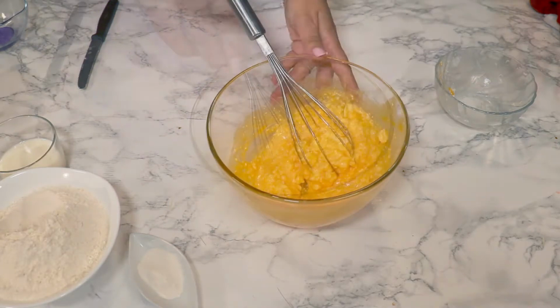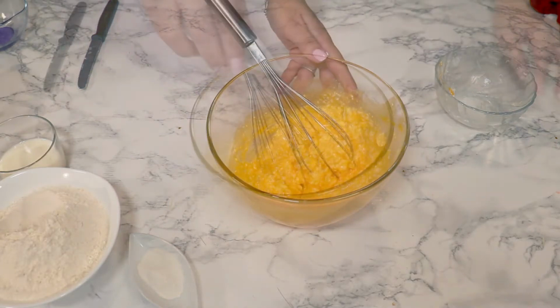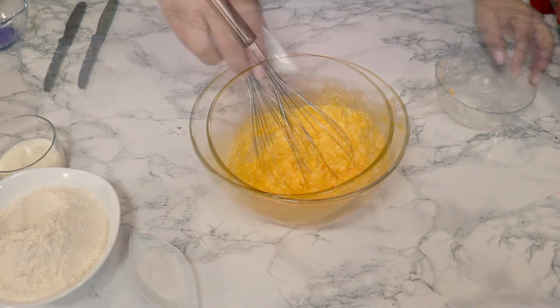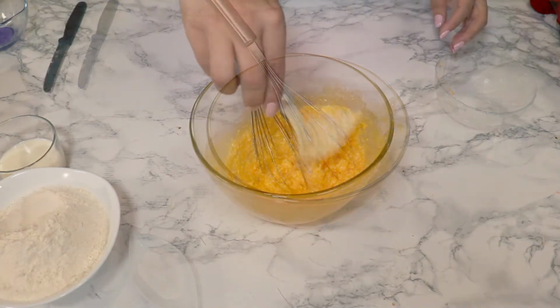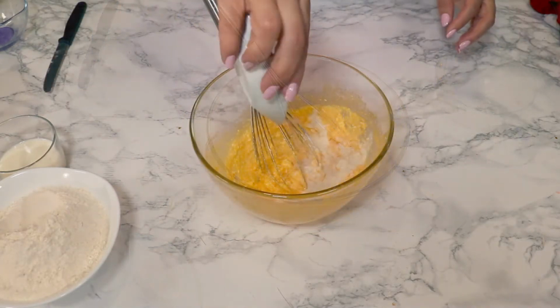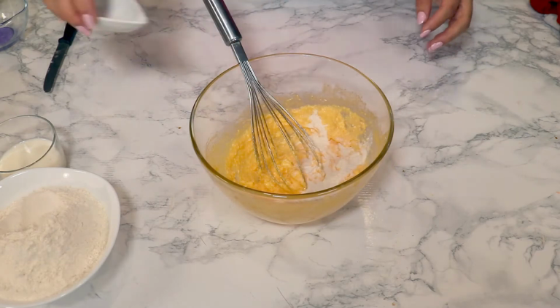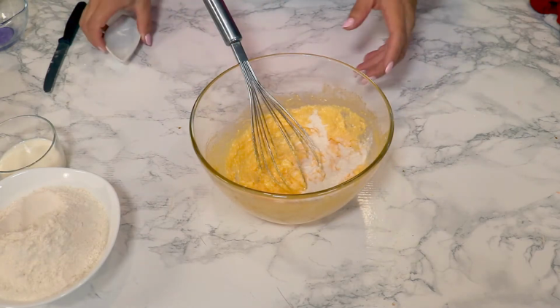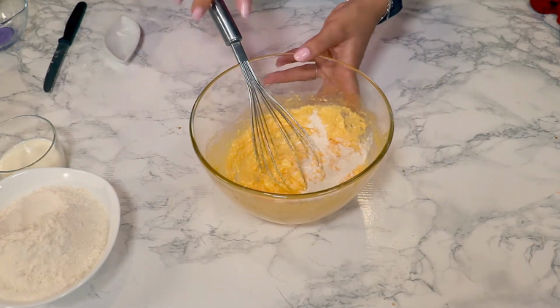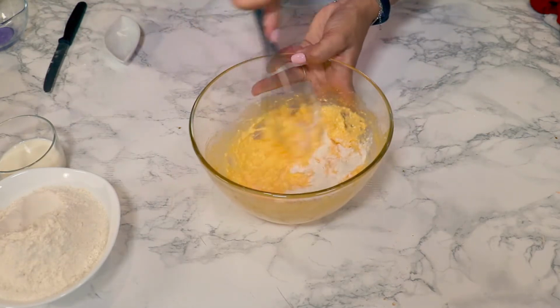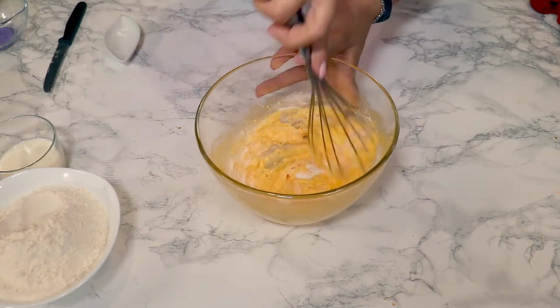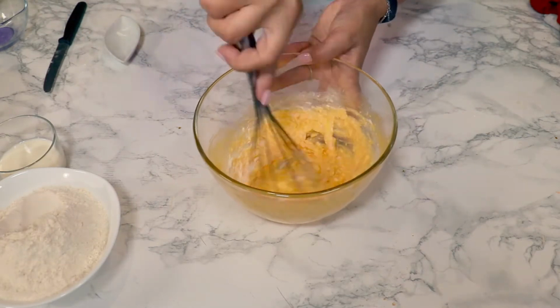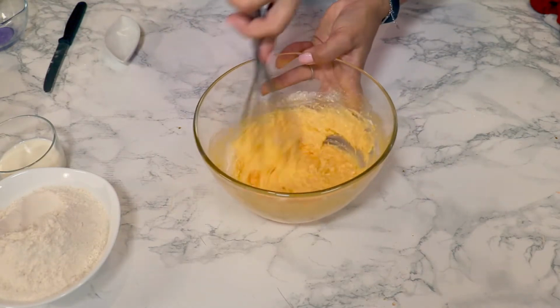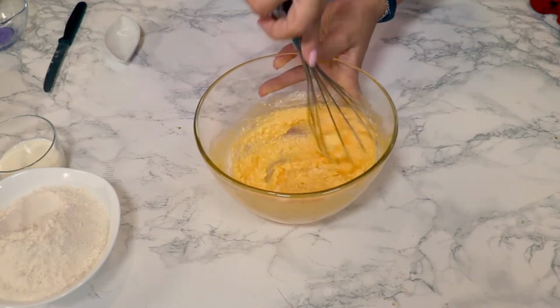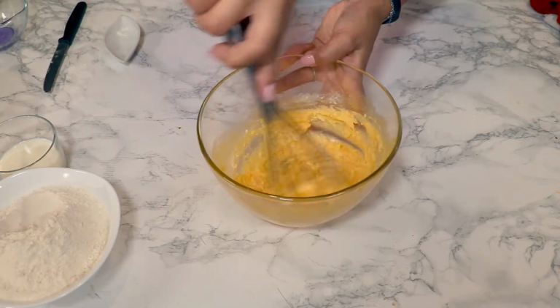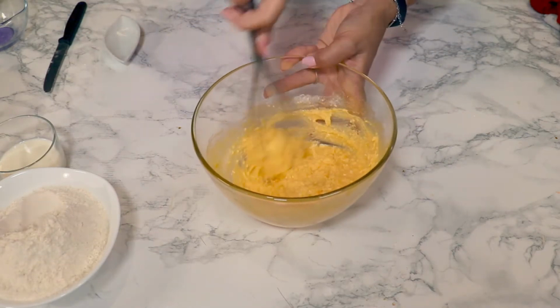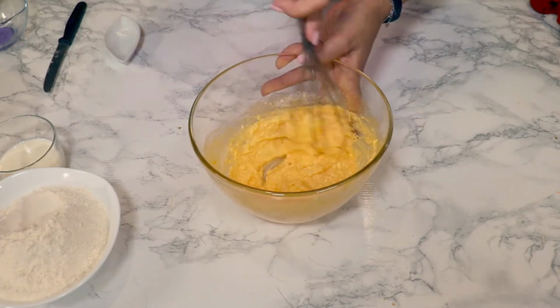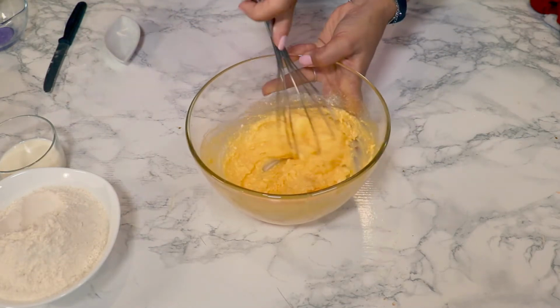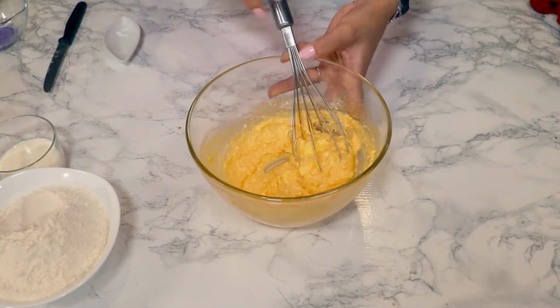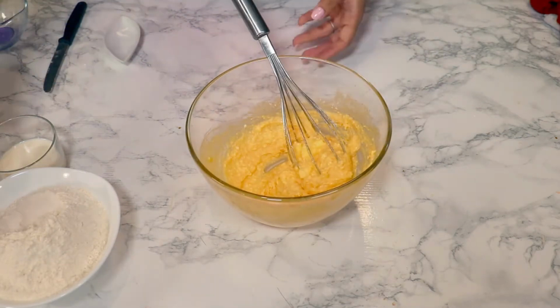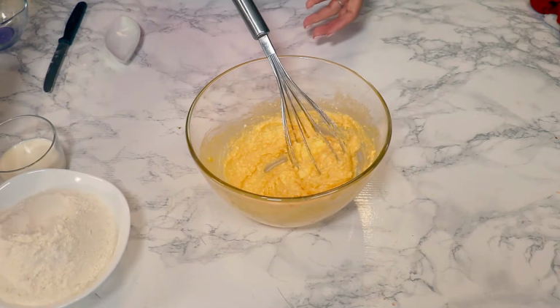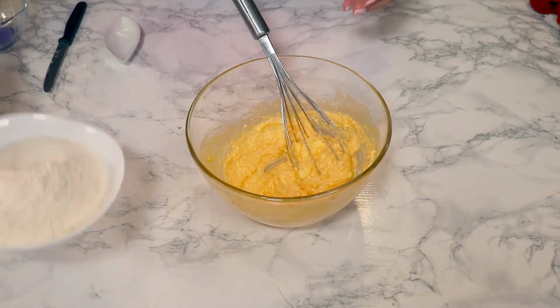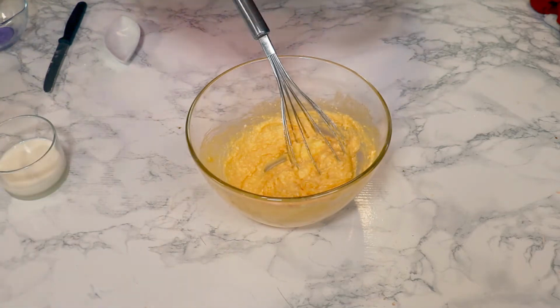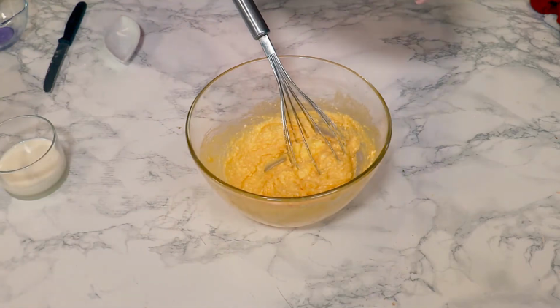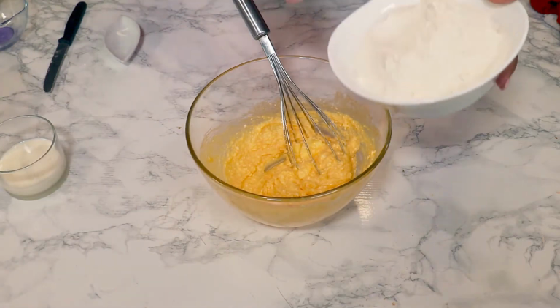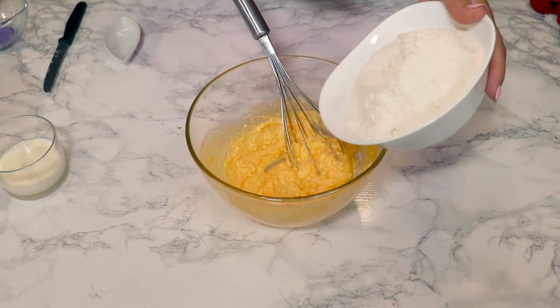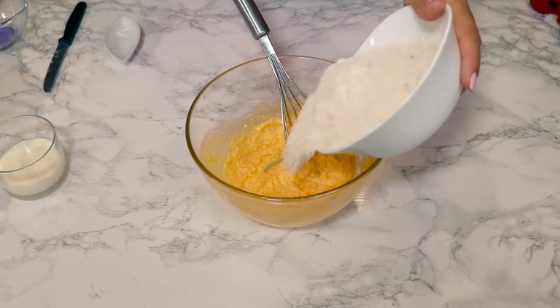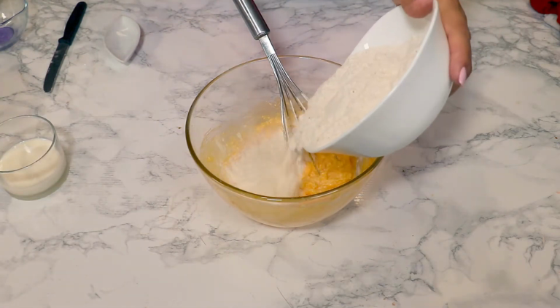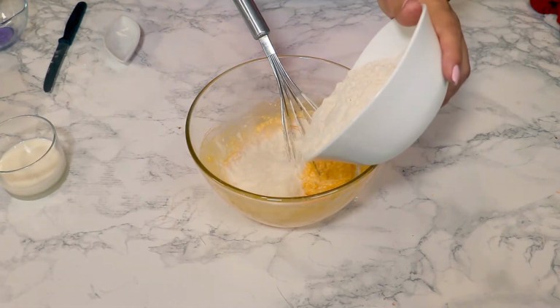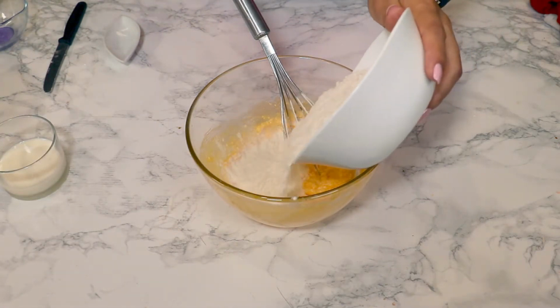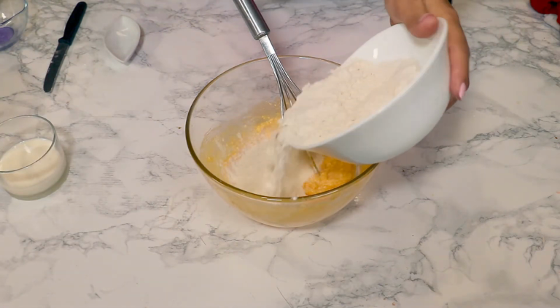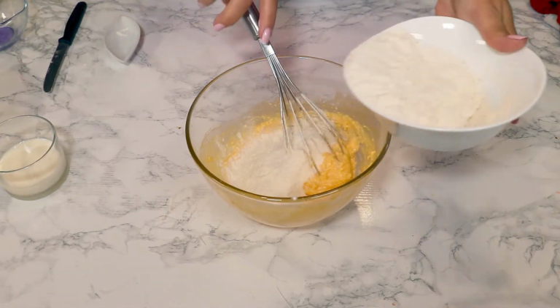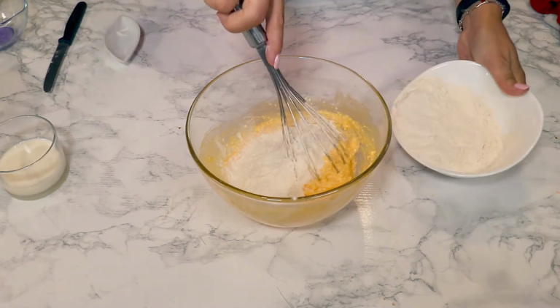You can use a mixer; I used a whisk. Add the baking powder now, and then add the flour gradually.